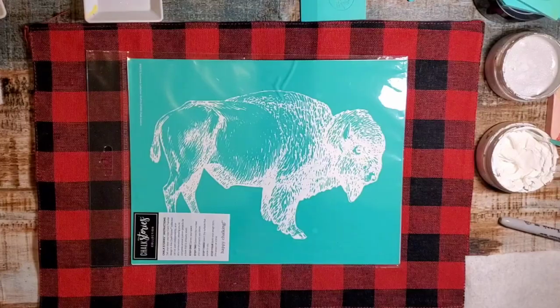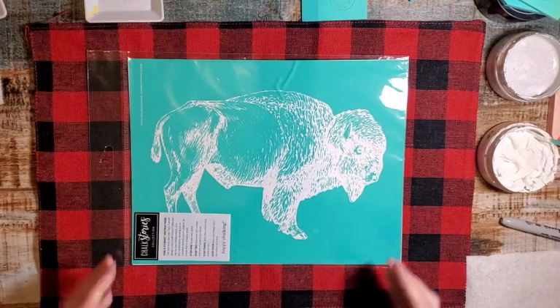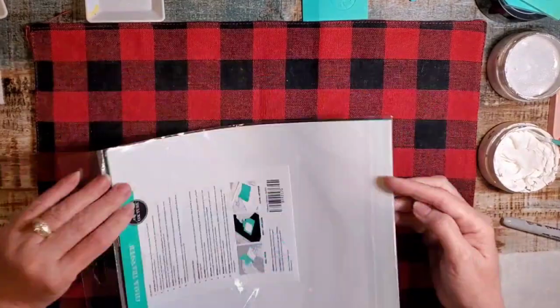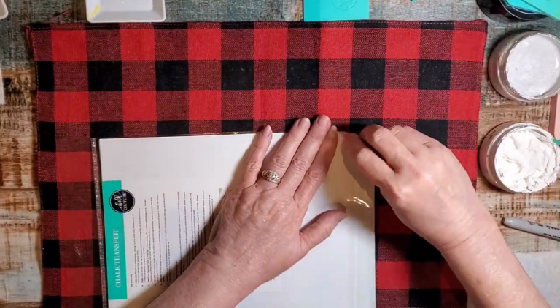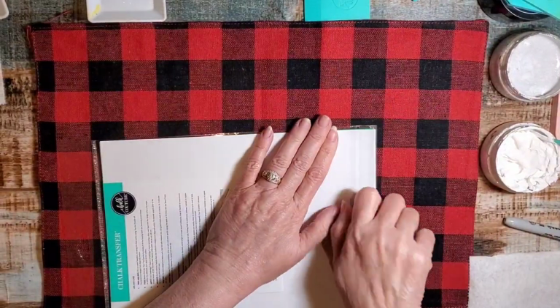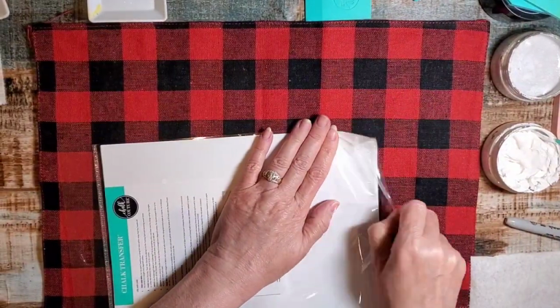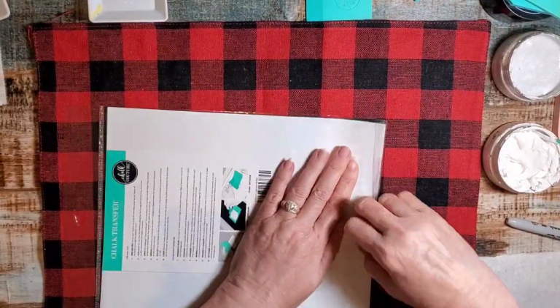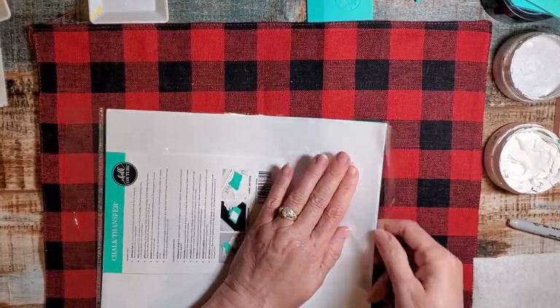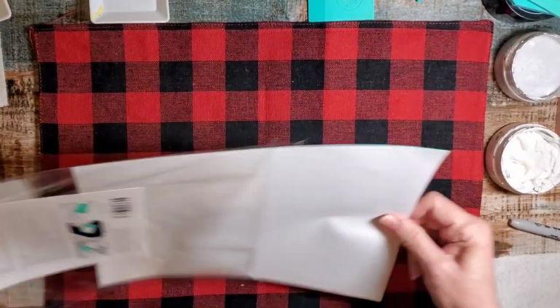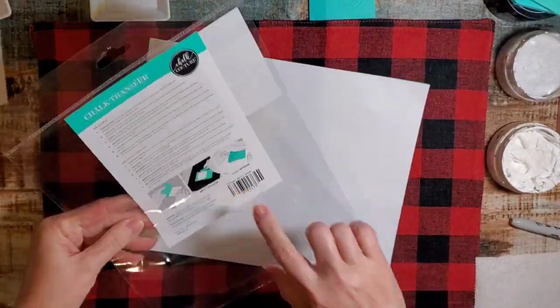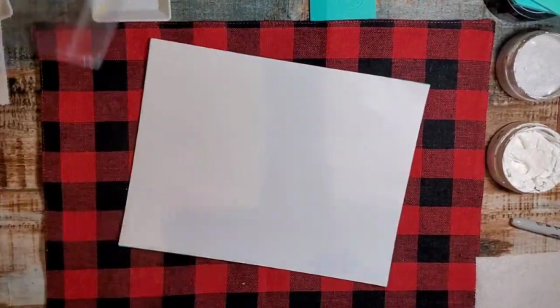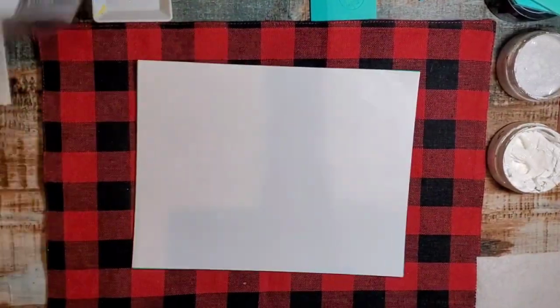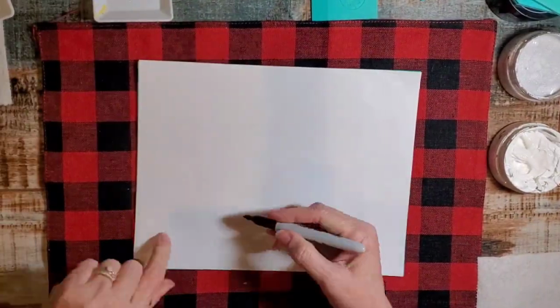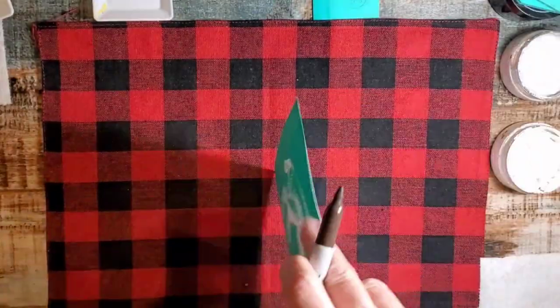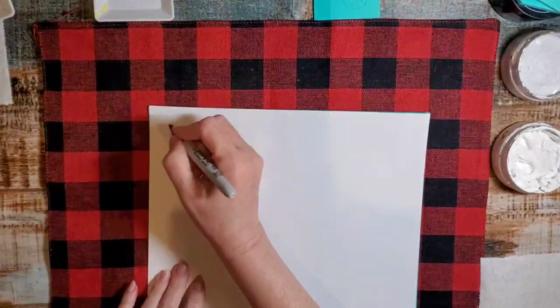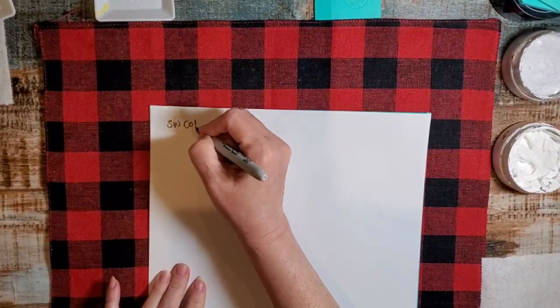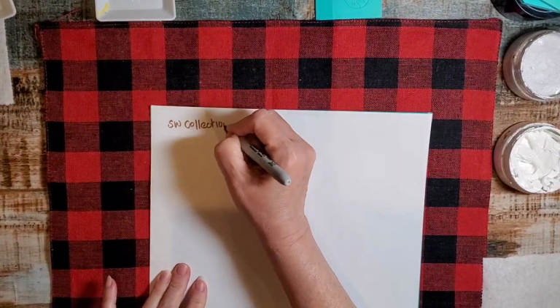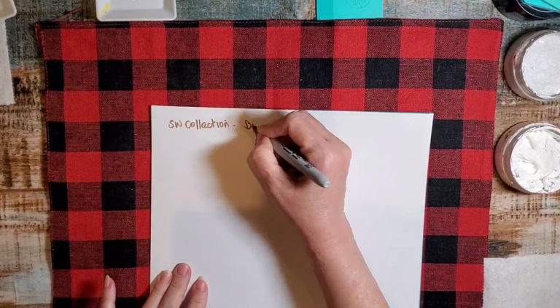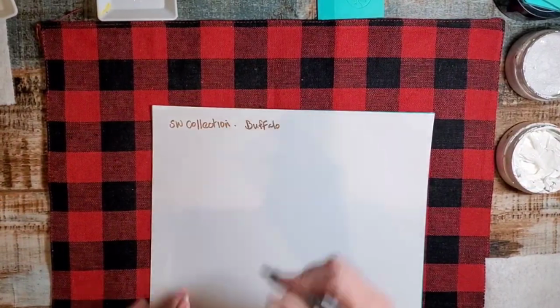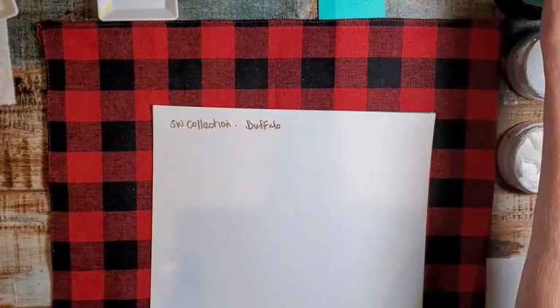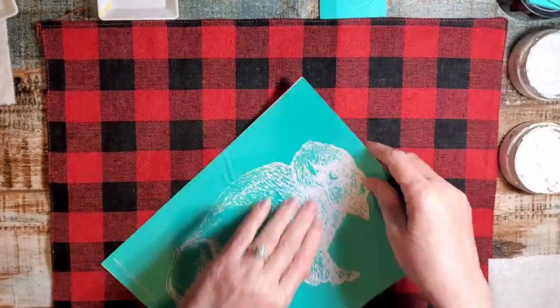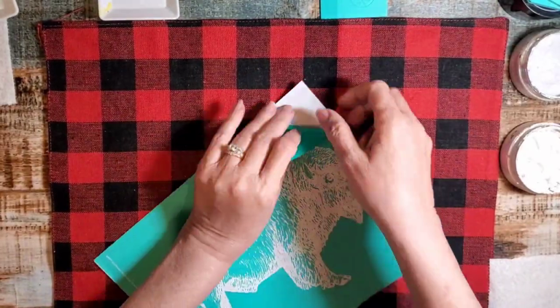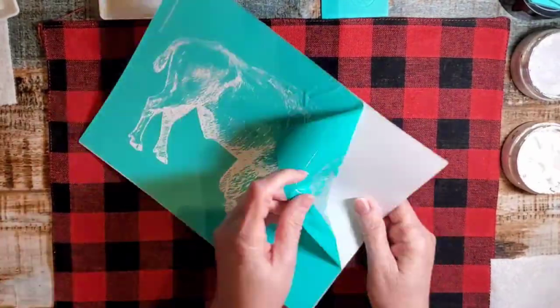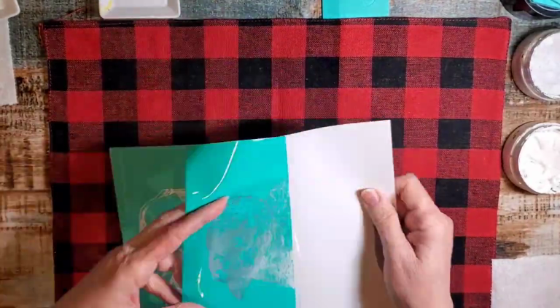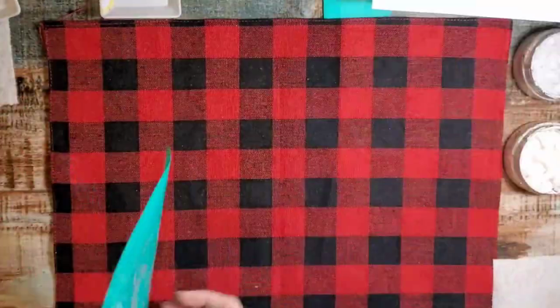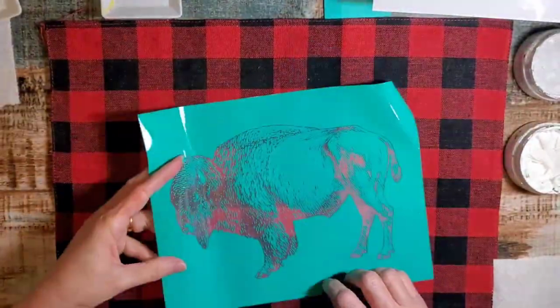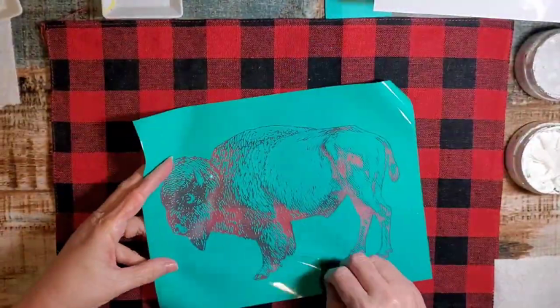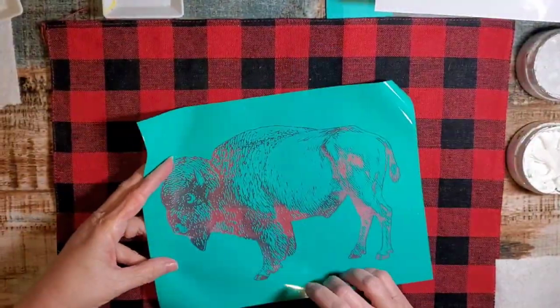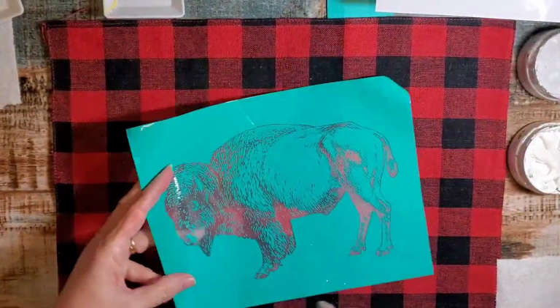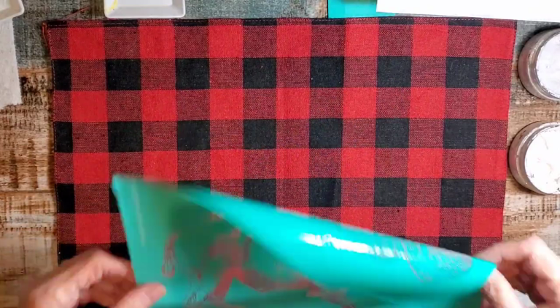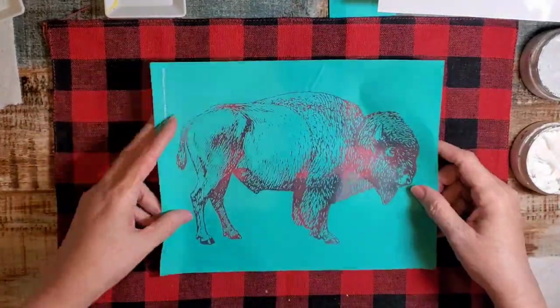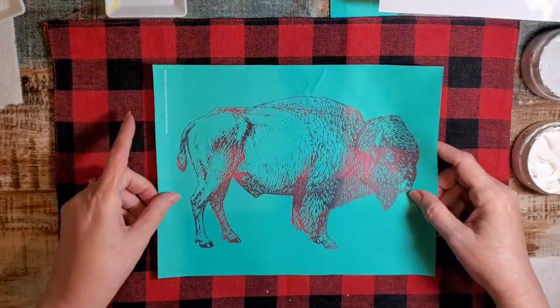Hello, thanks for joining me. Today I'm making a pillow from a Dollar Tree placemat and I'm using one of our transfers, the Bison.